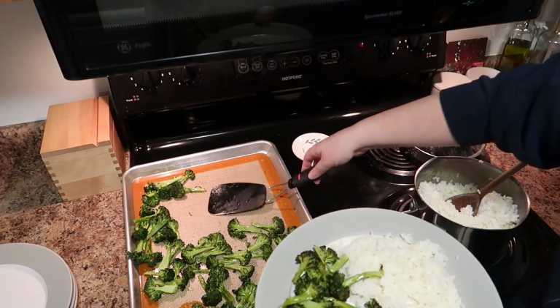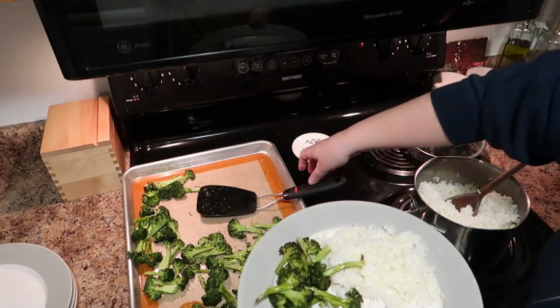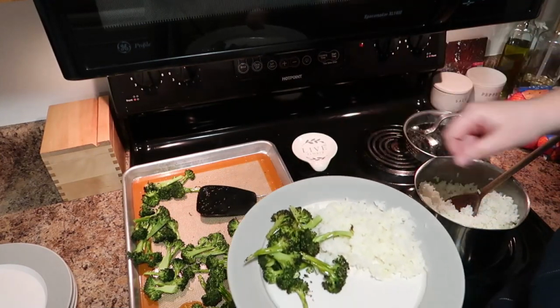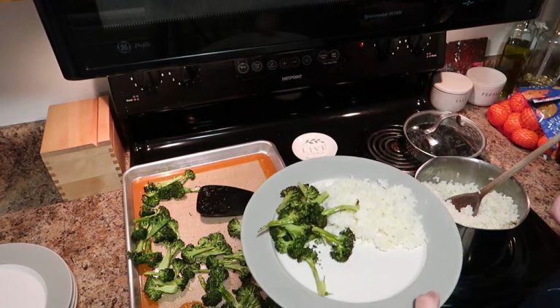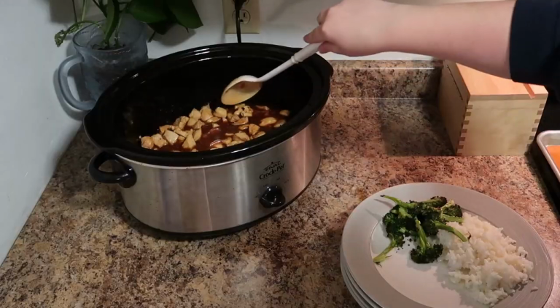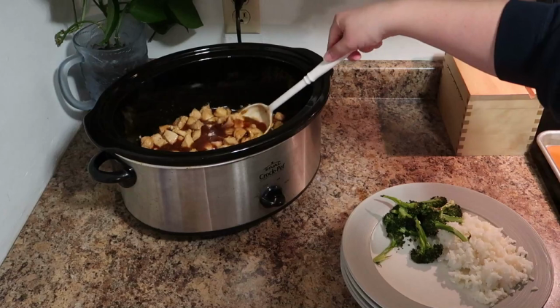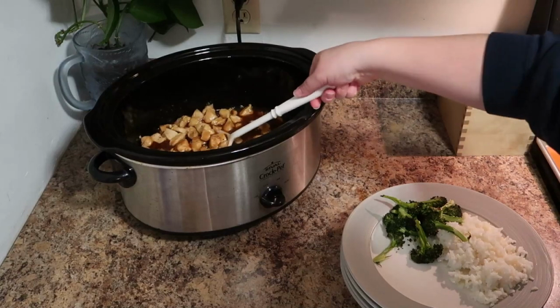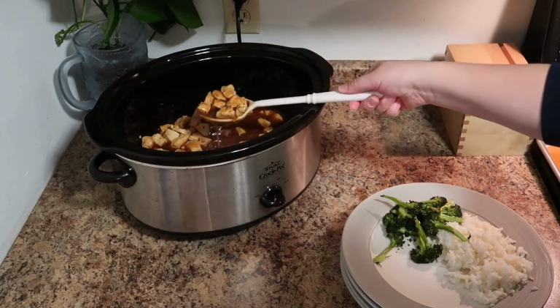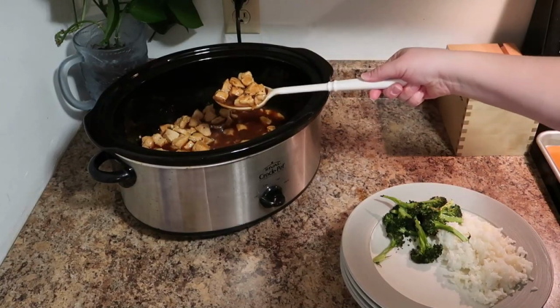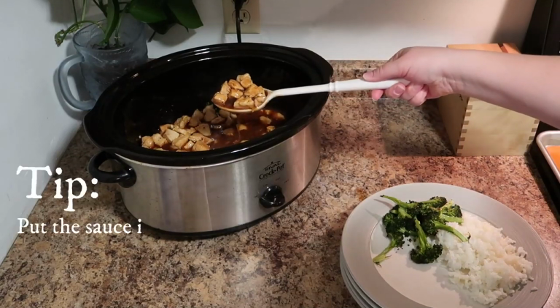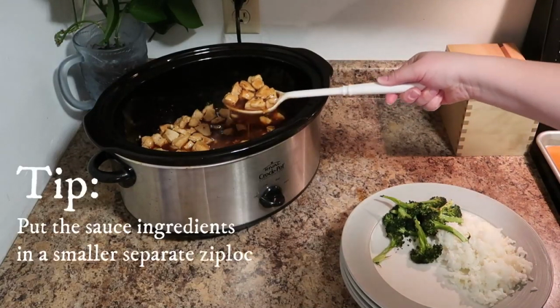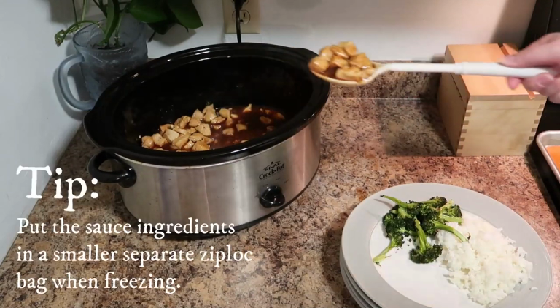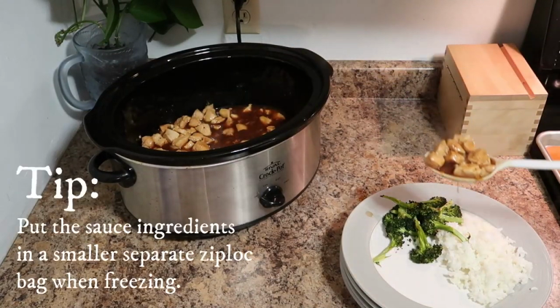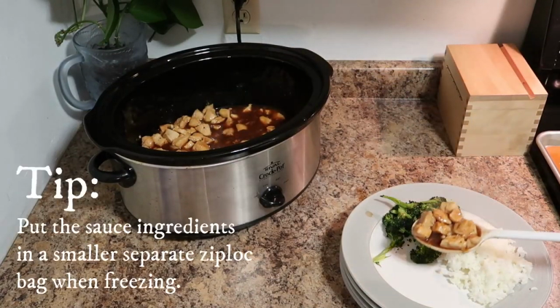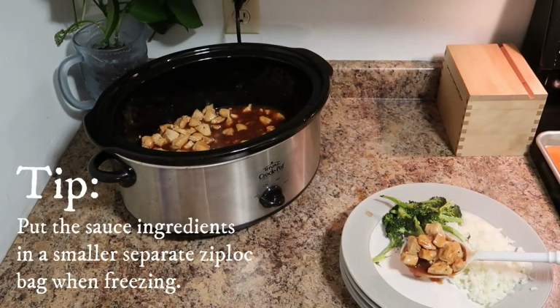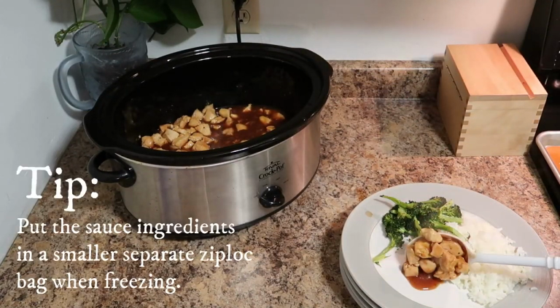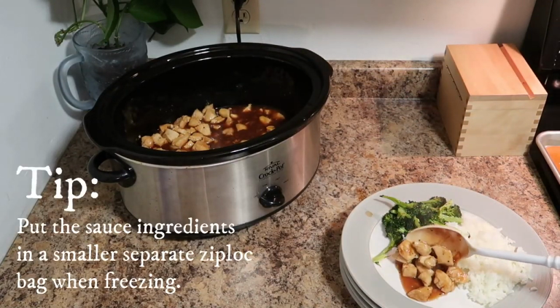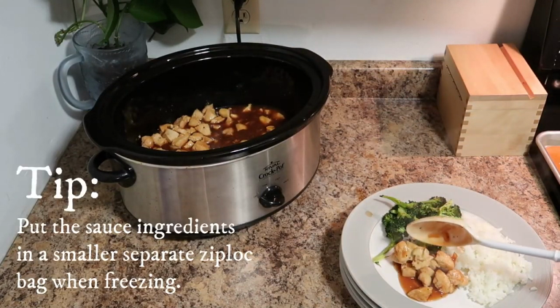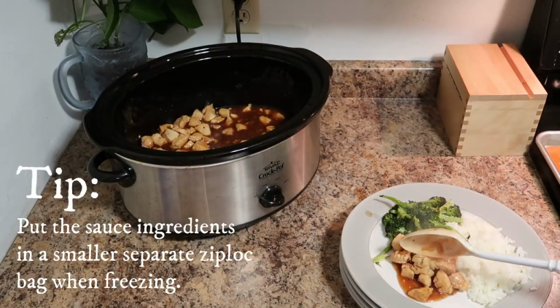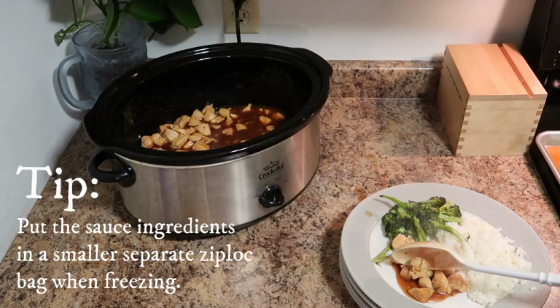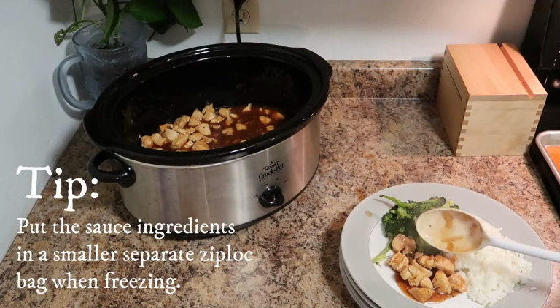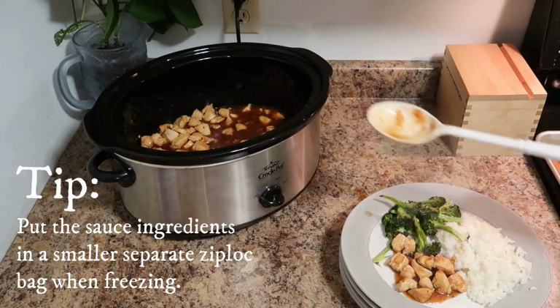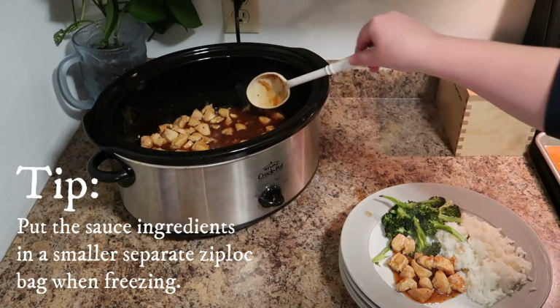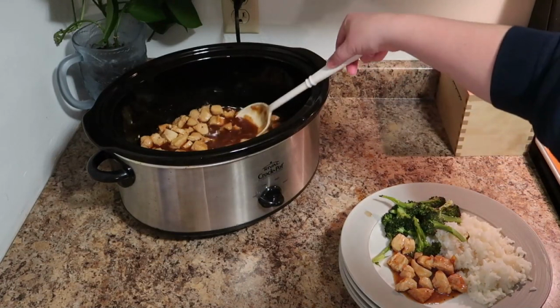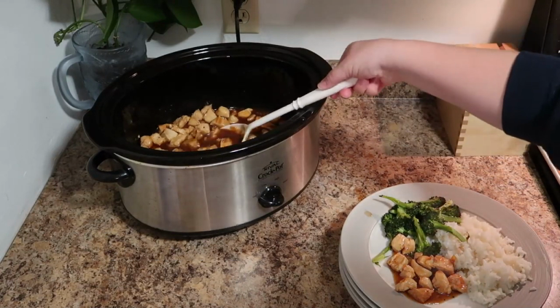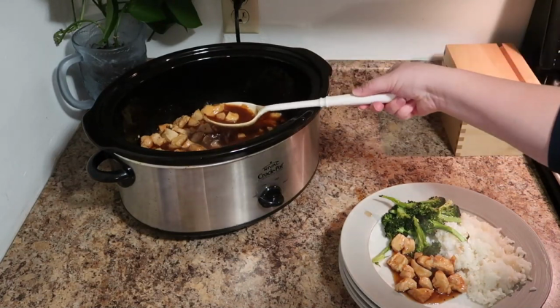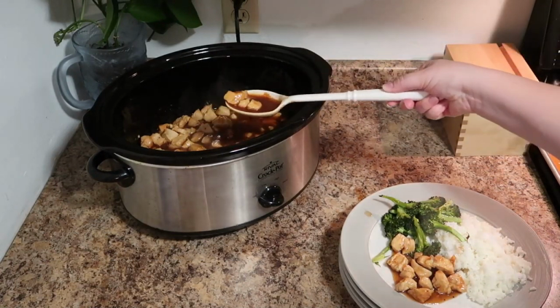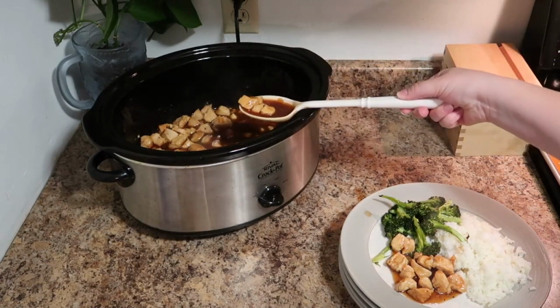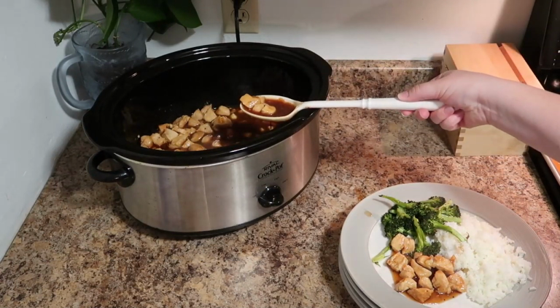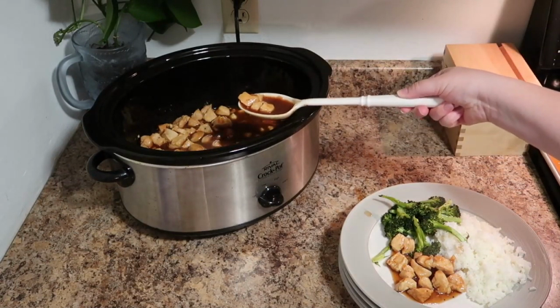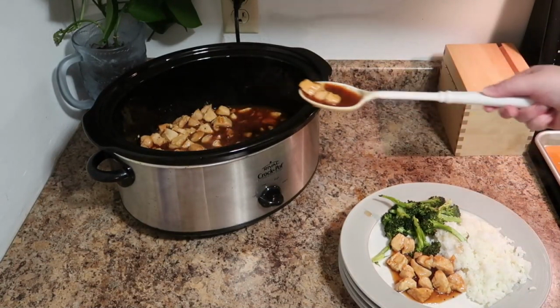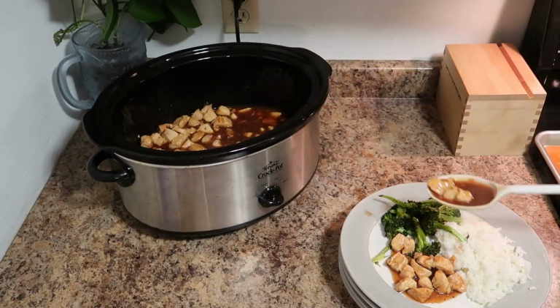This is also an excellent freezer meal recipe. You can throw this together in minutes in a freezer ziploc bag and throw it in your crockpot whenever you need a quick weeknight meal.